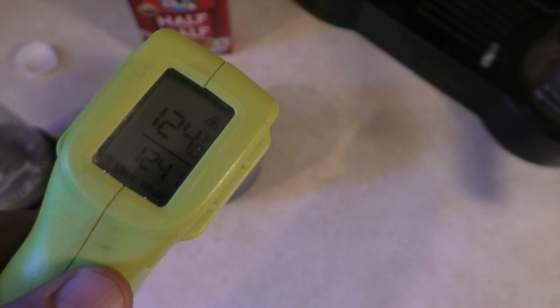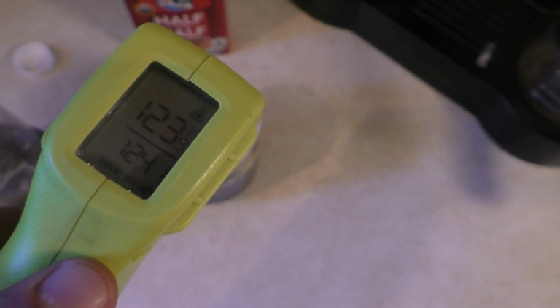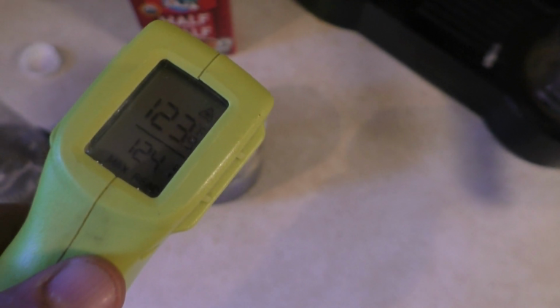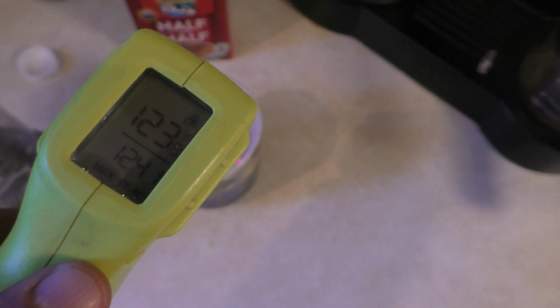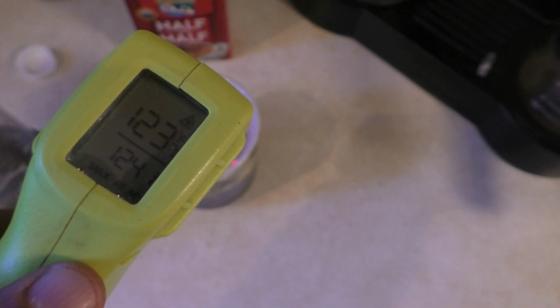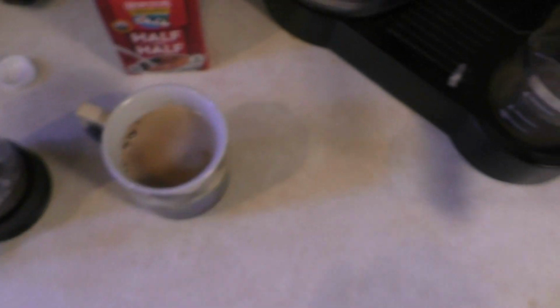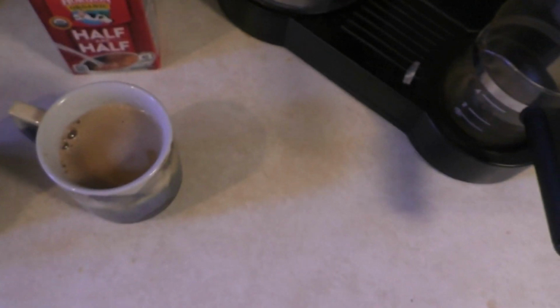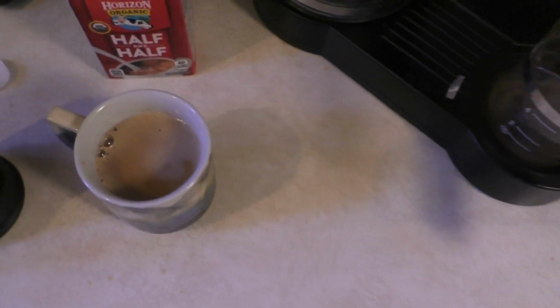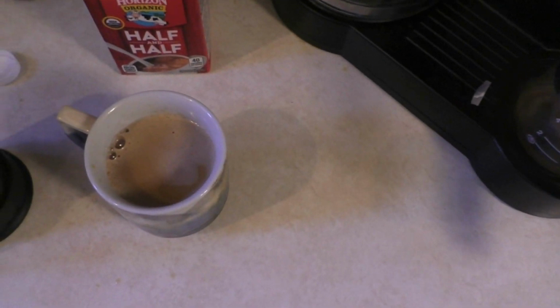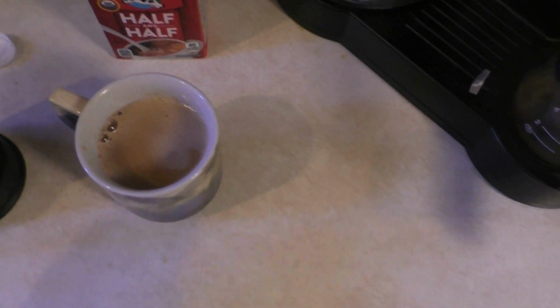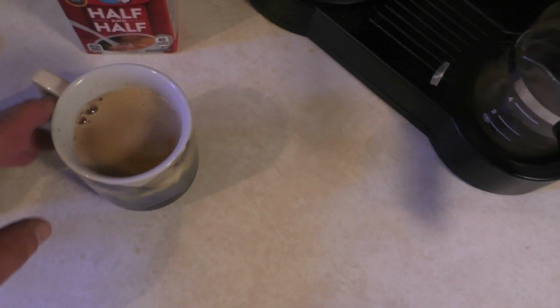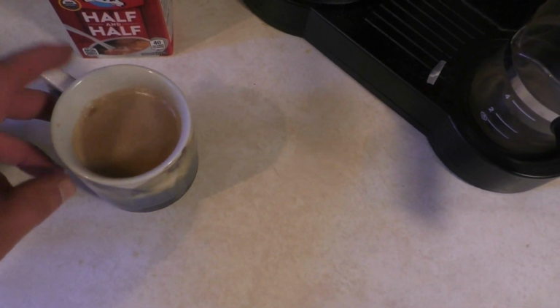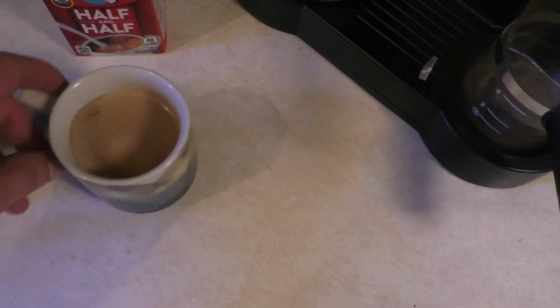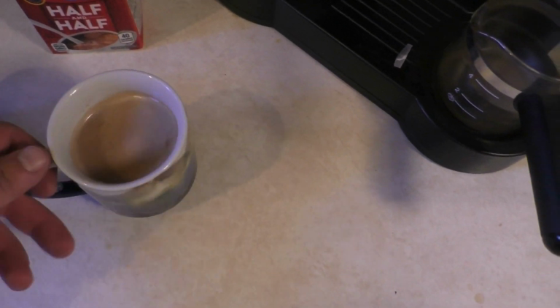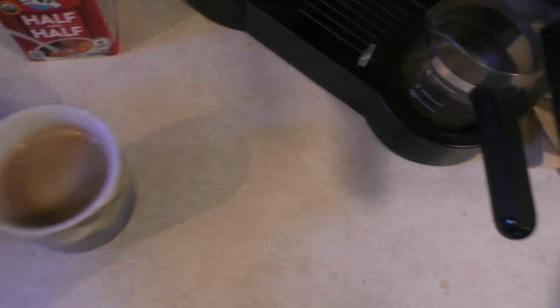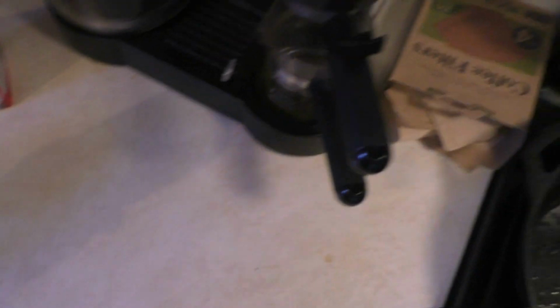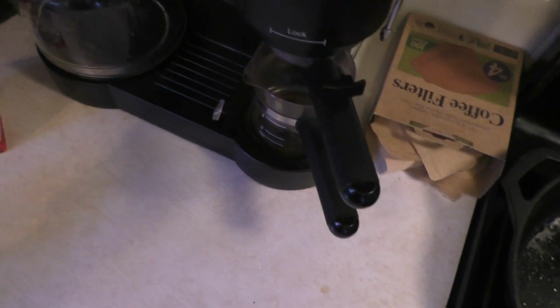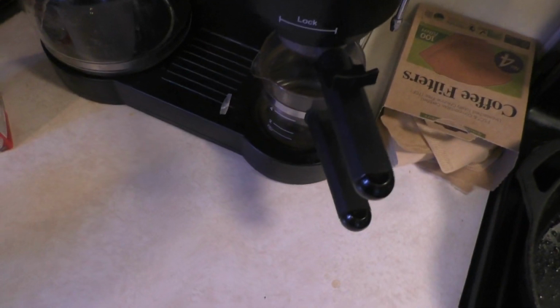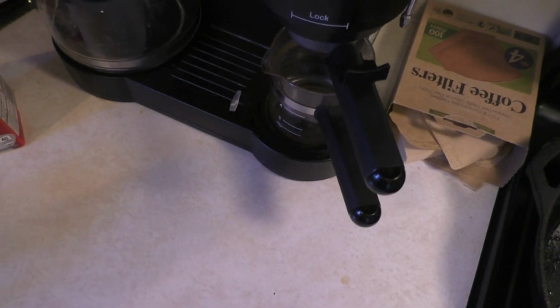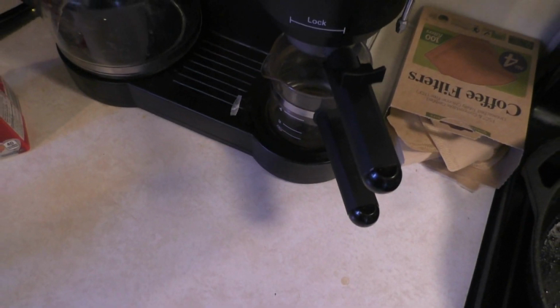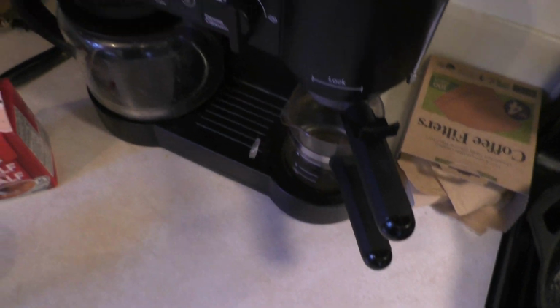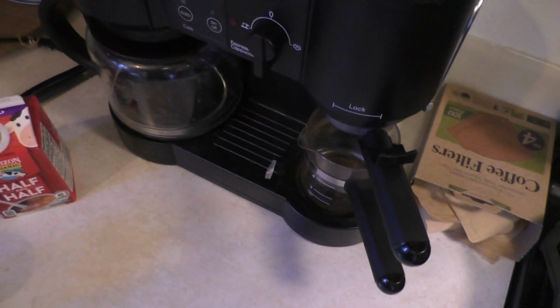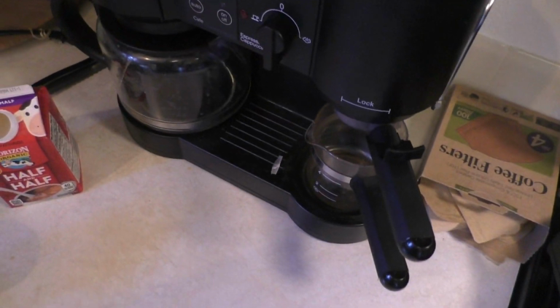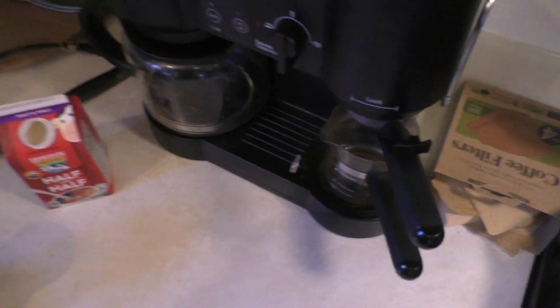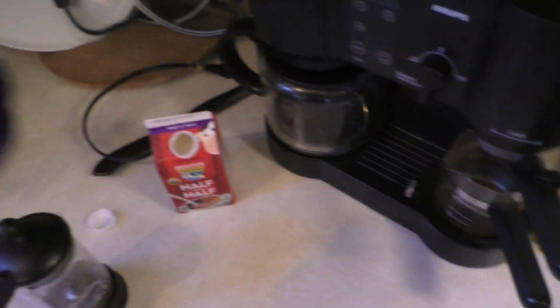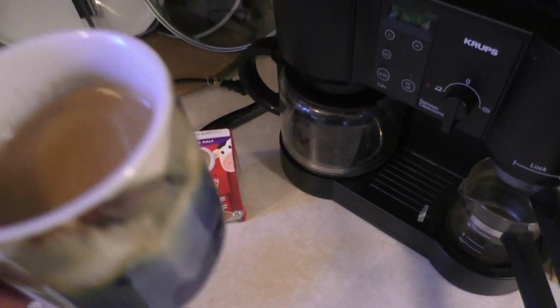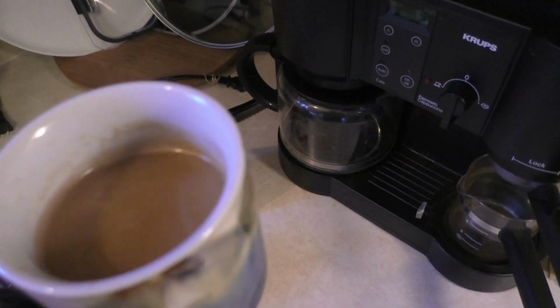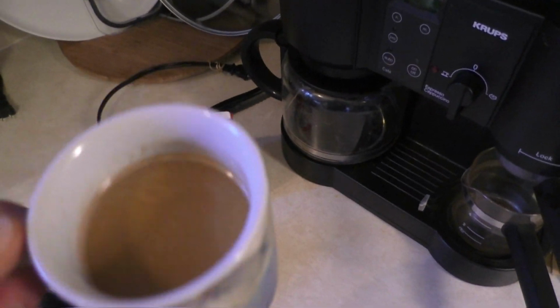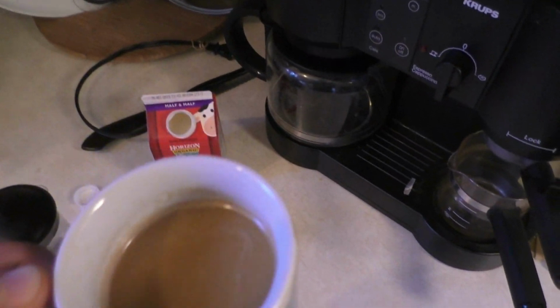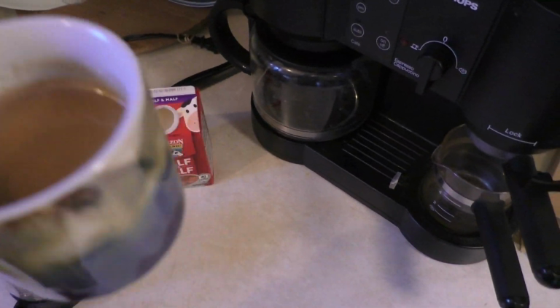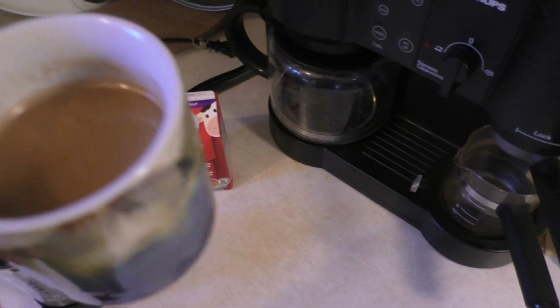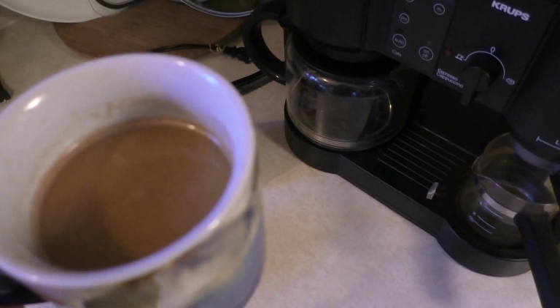Sitting pretty. Oh yeah, that's a good cup. It is a really good cup, actually.